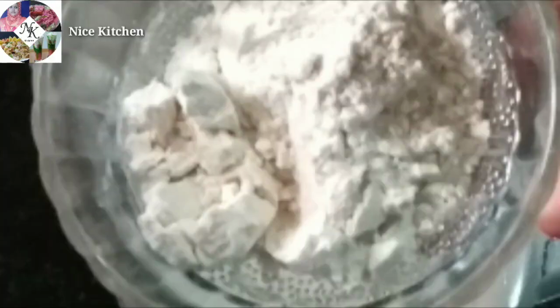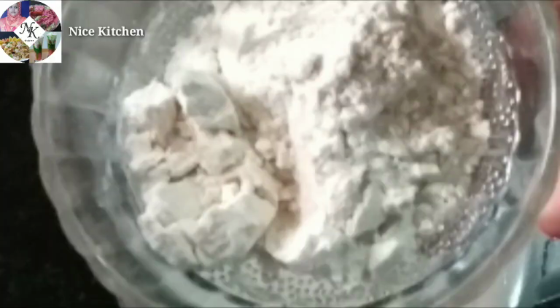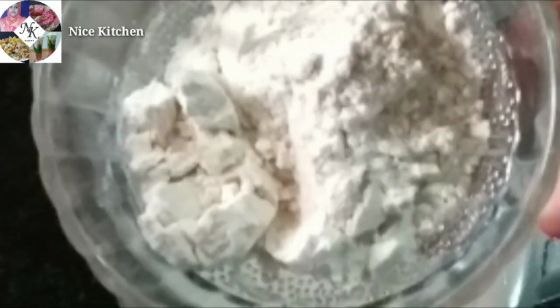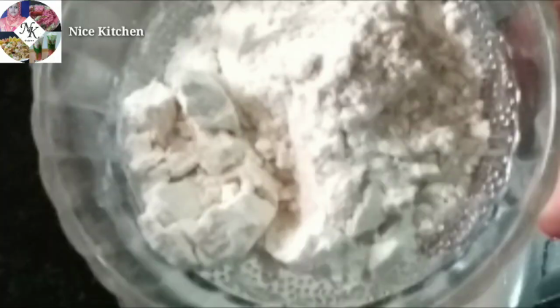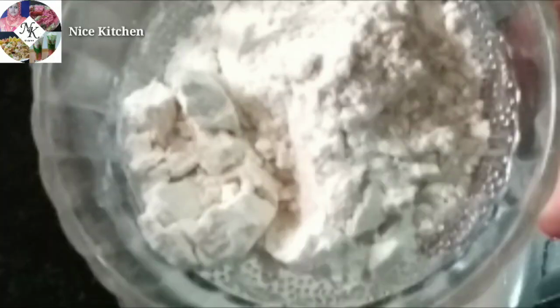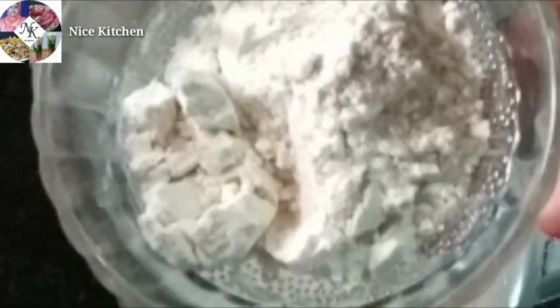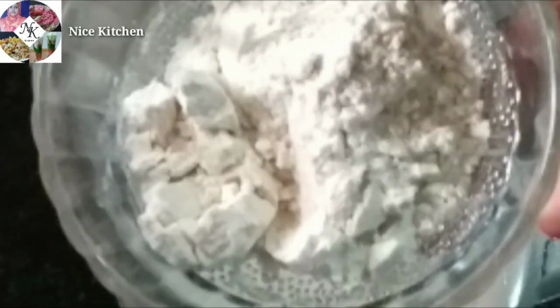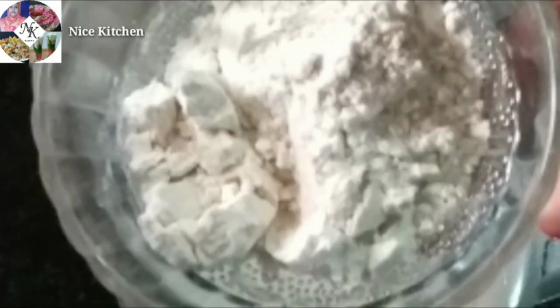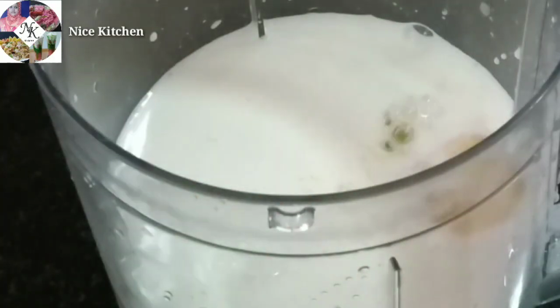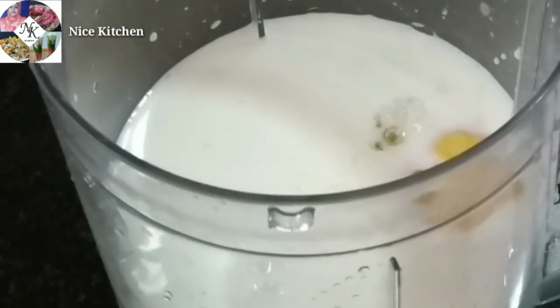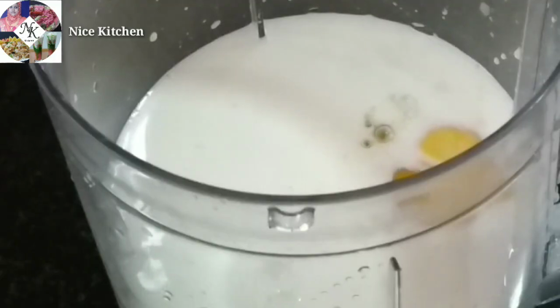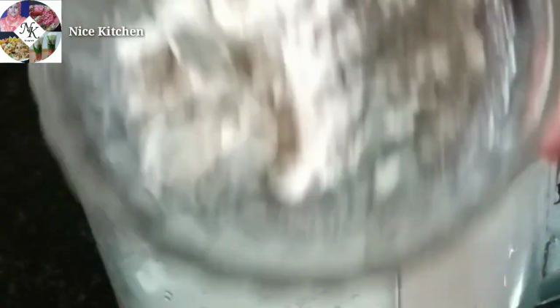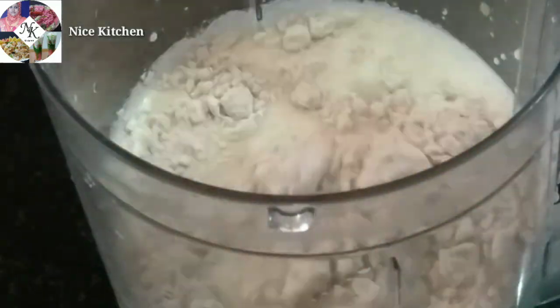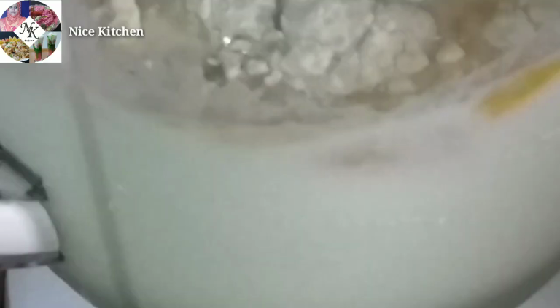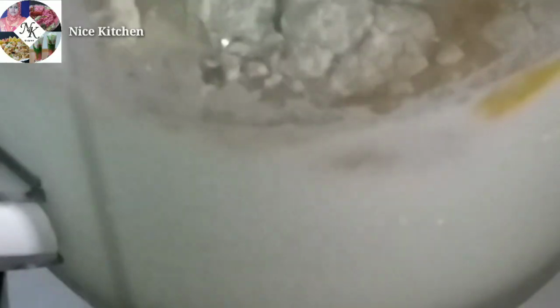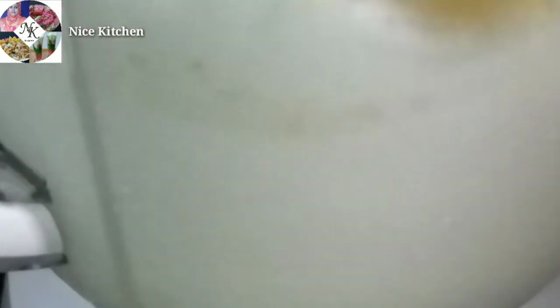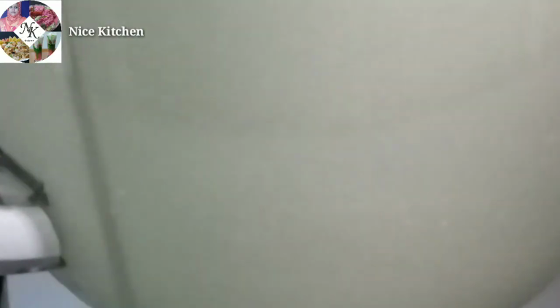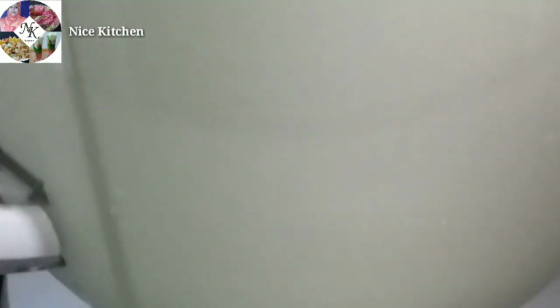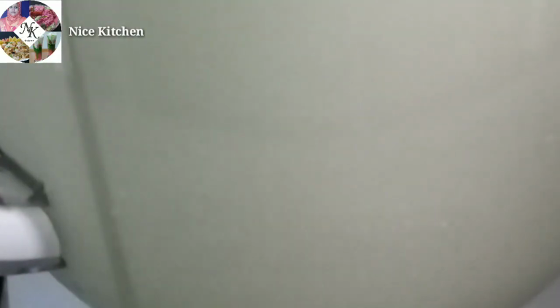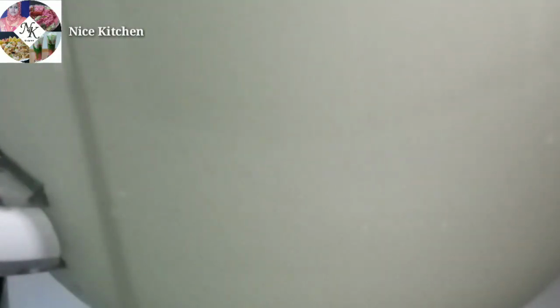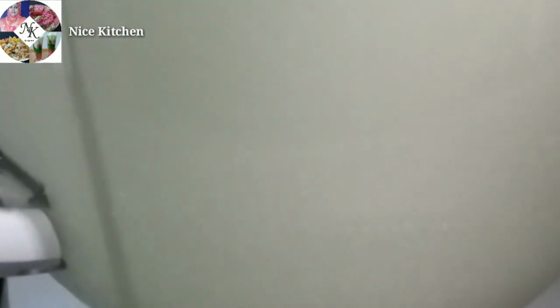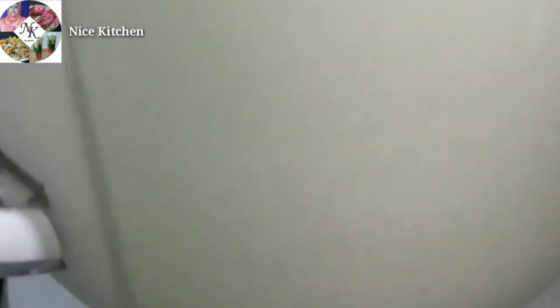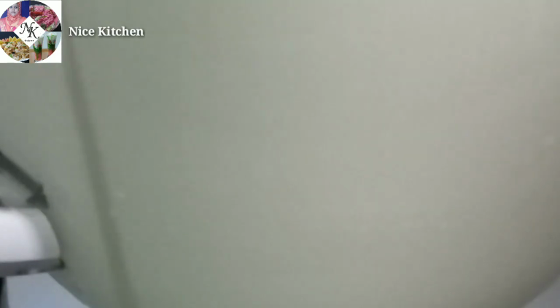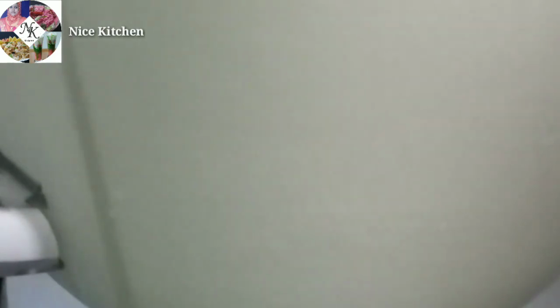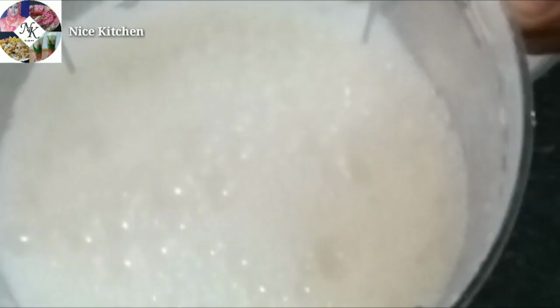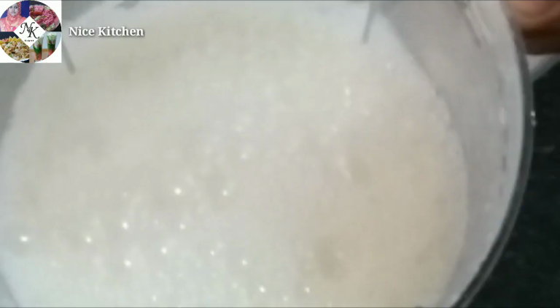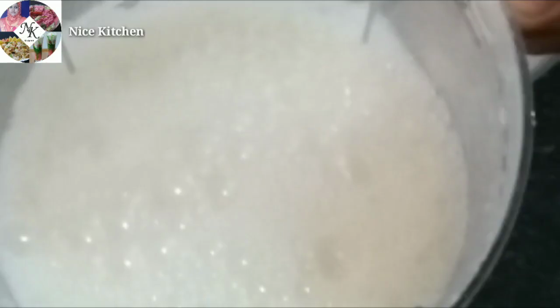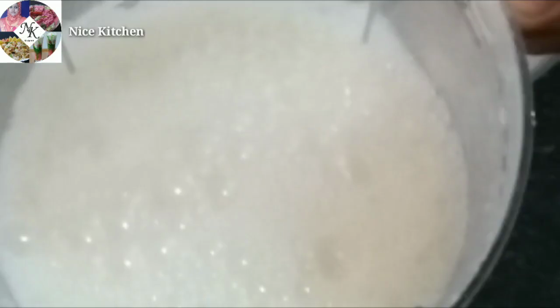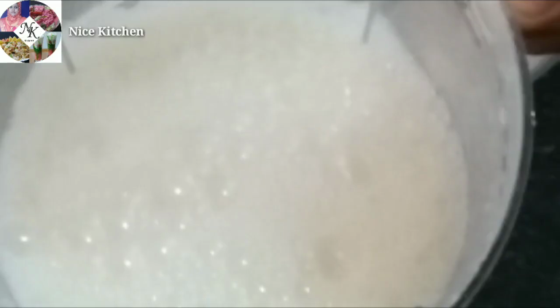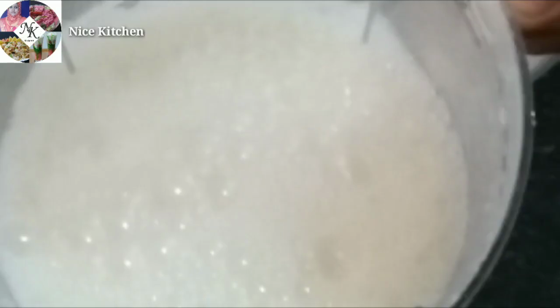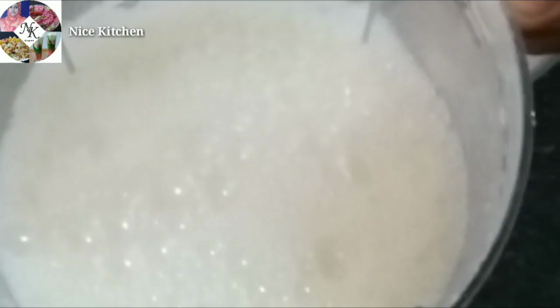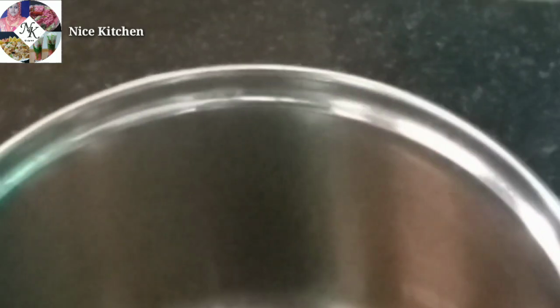We have 1 glass of water. I will add 2 tablespoons of water. Add to the rice protein. Now we have to add a nice bowl to this bowl.